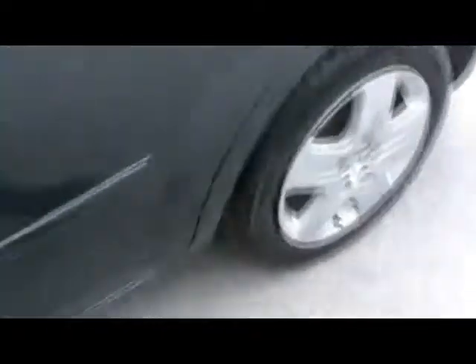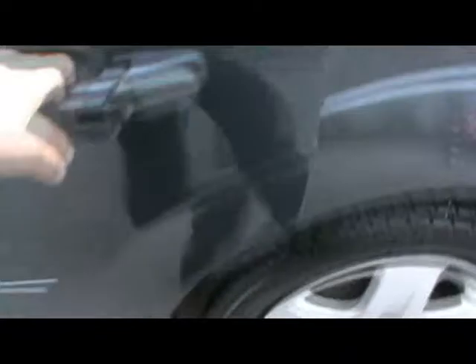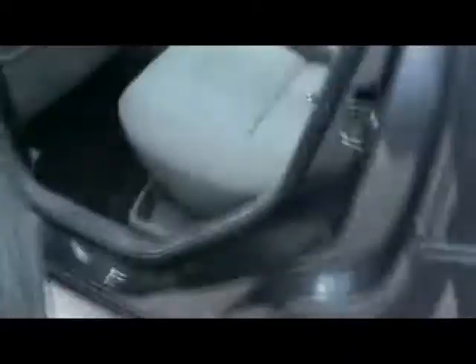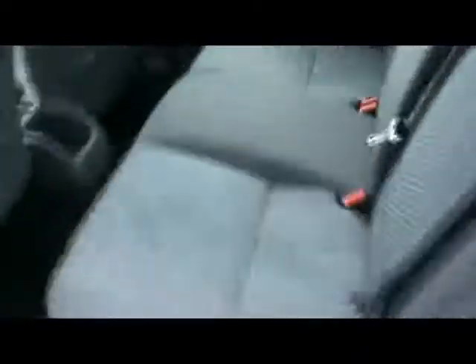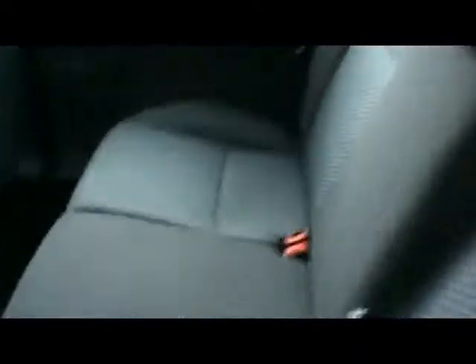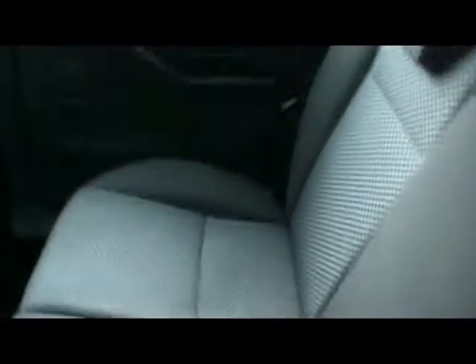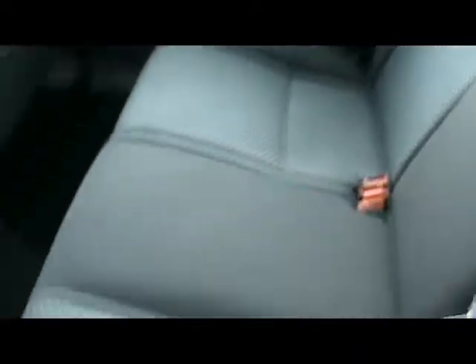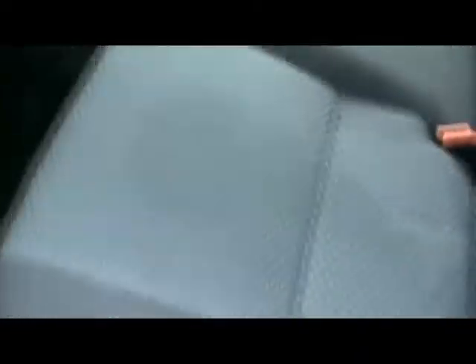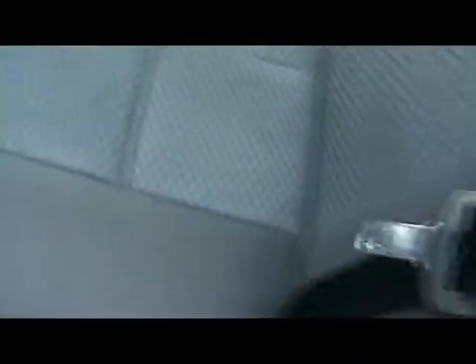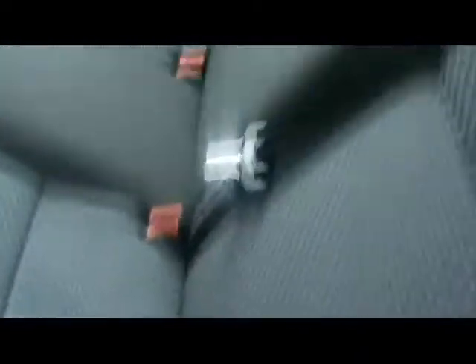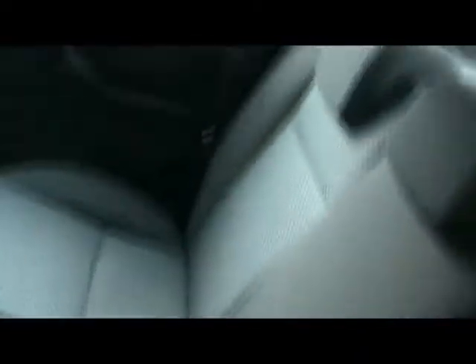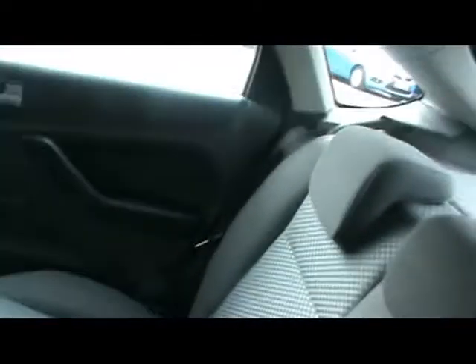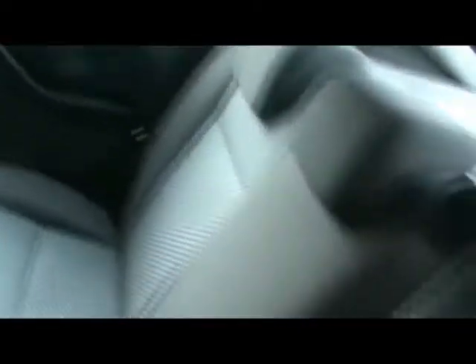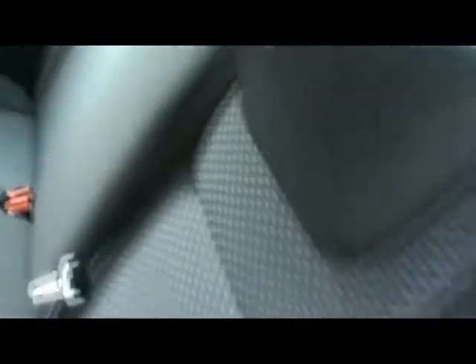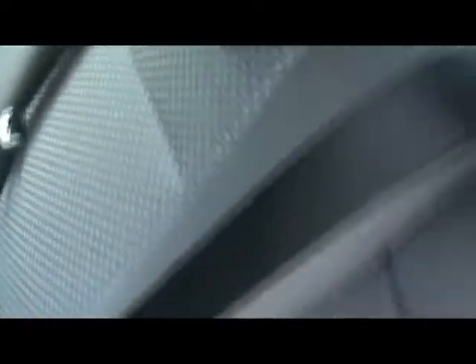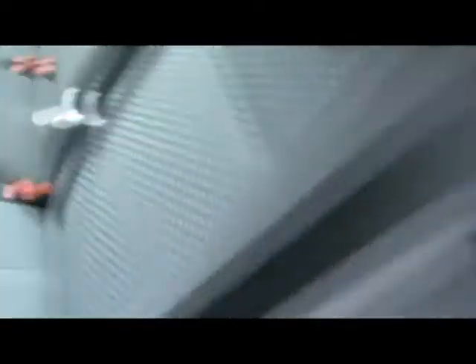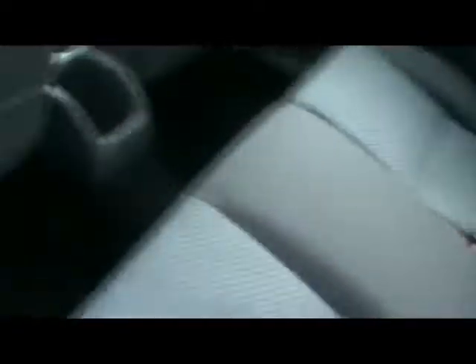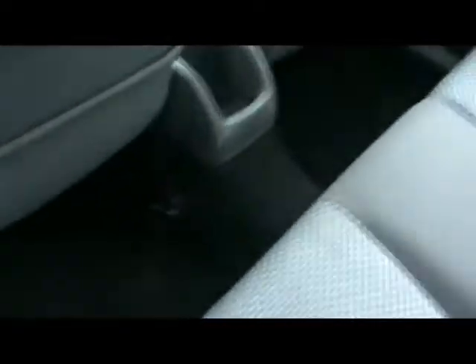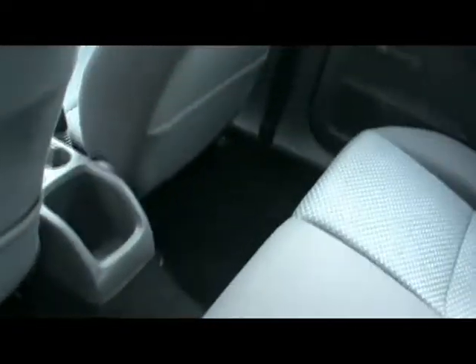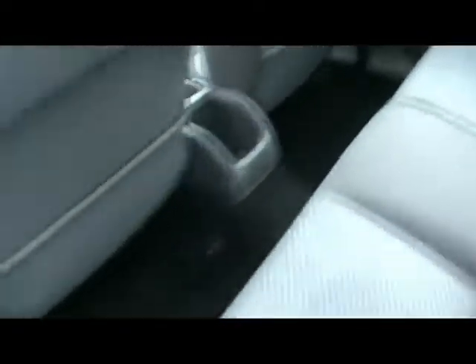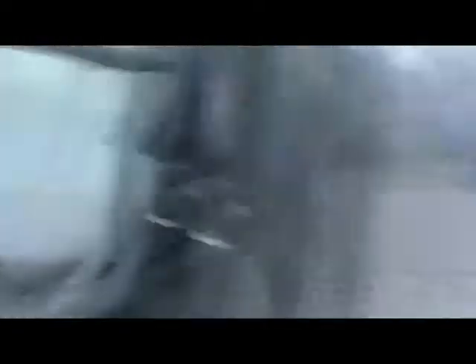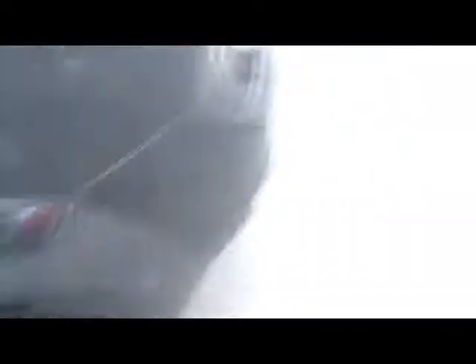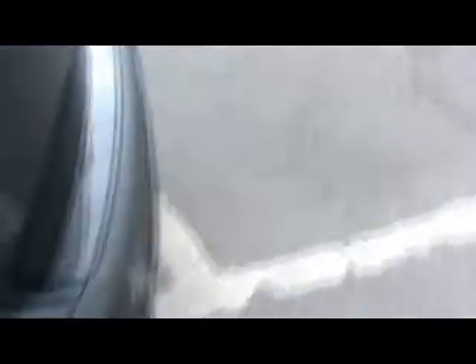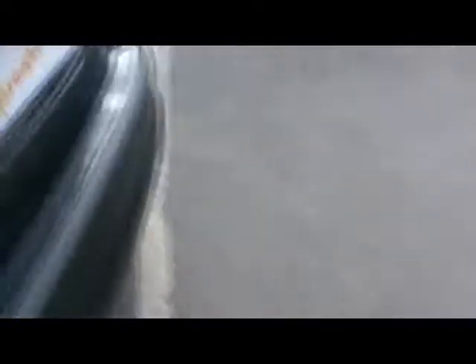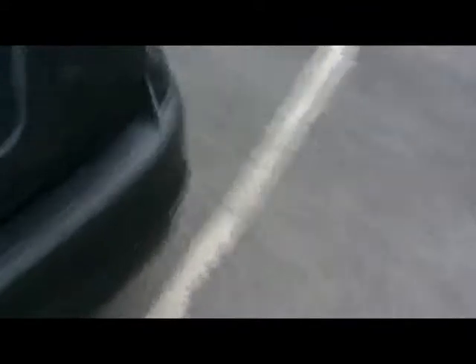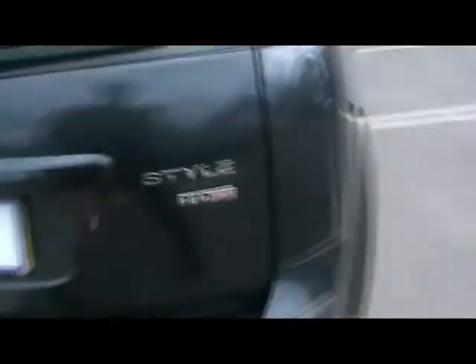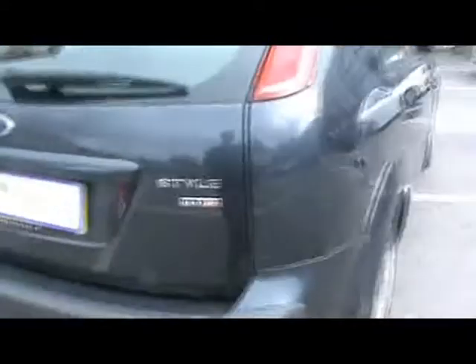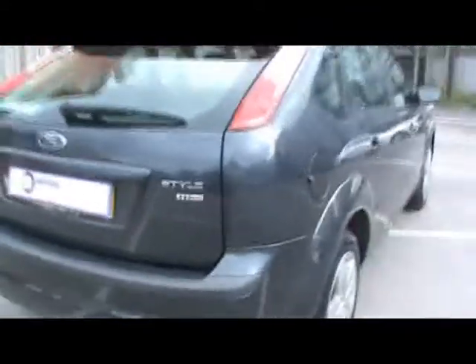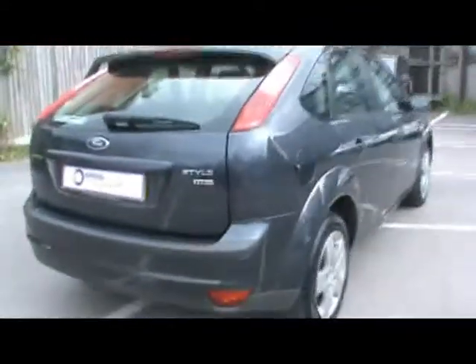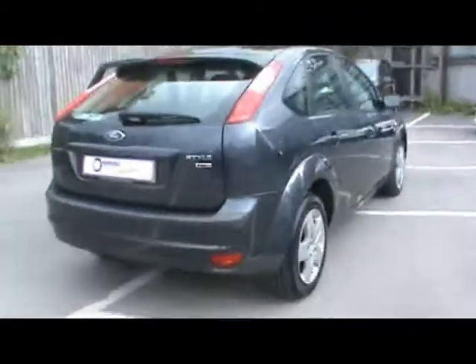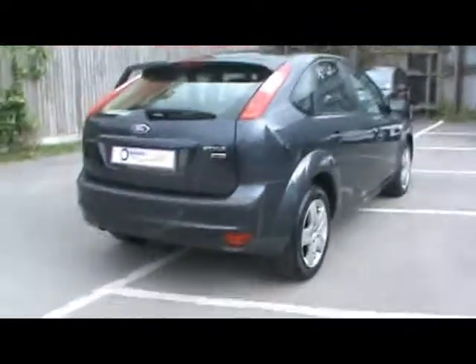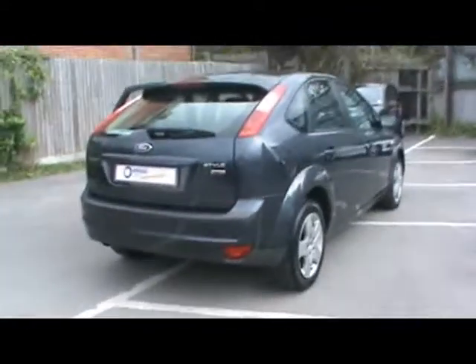In the back, matching rear bench, again in great condition. Three individual rear seat belts, plenty of leg room in there too. If you'd like any more information on this car, please feel free to give us a call. Thanks for watching.